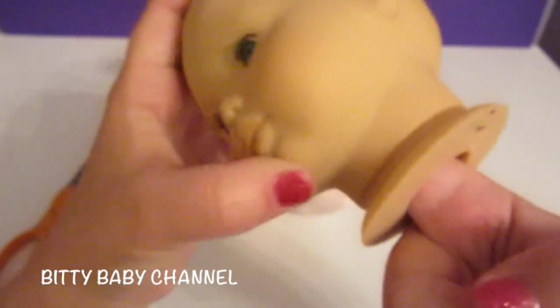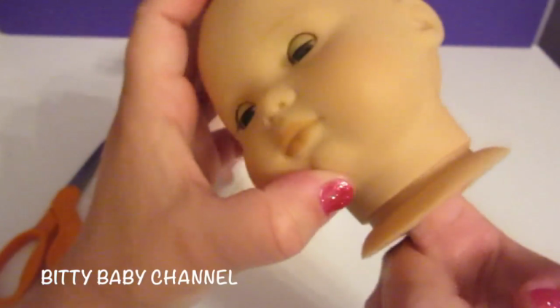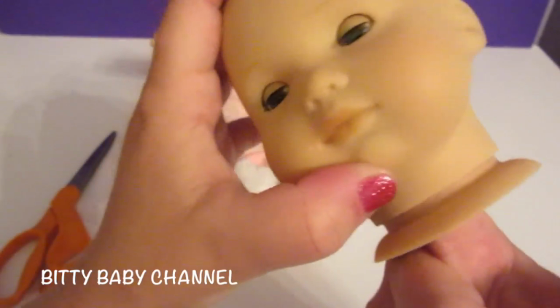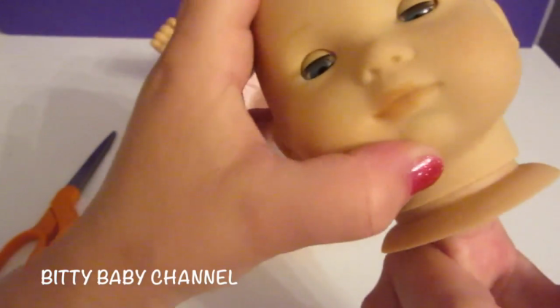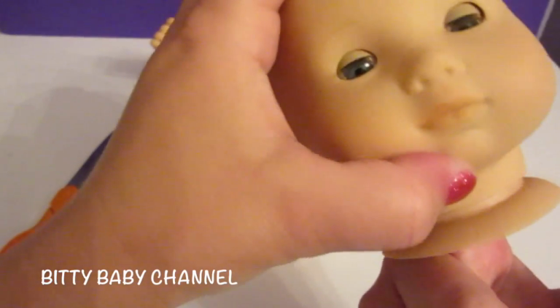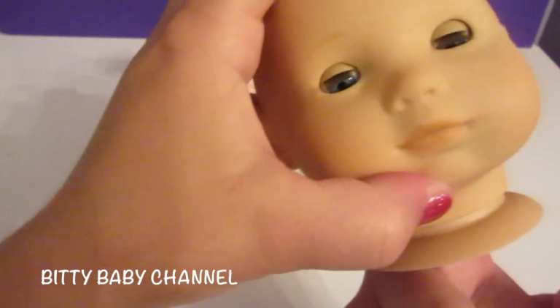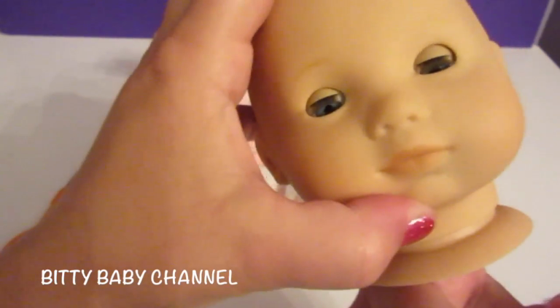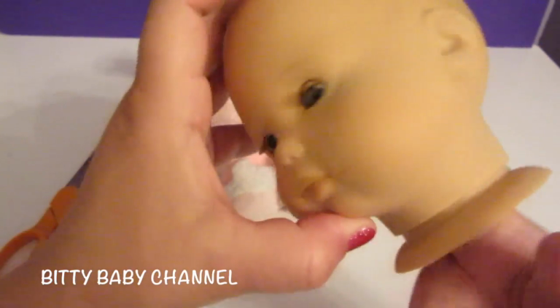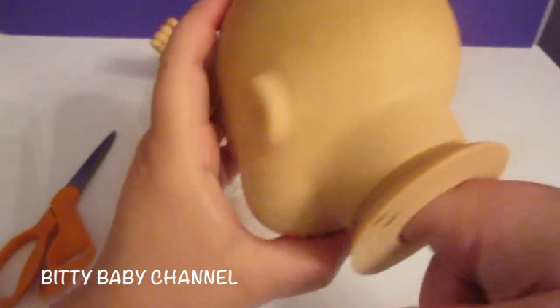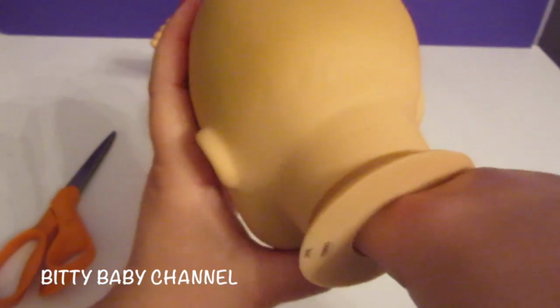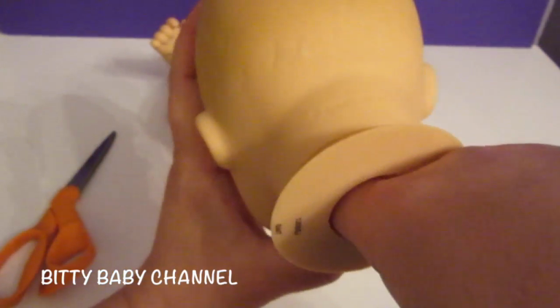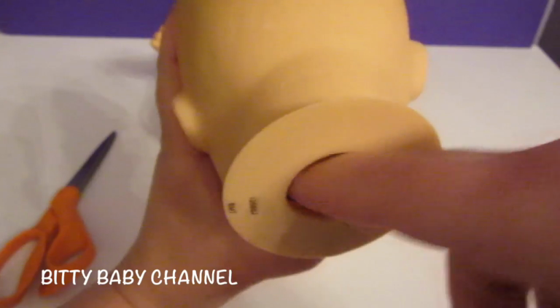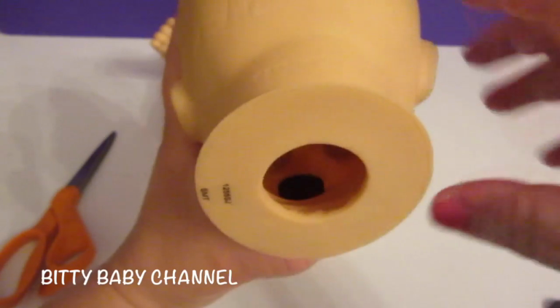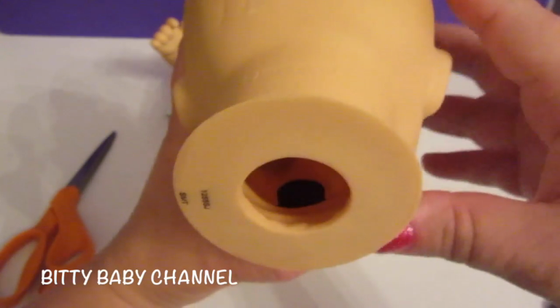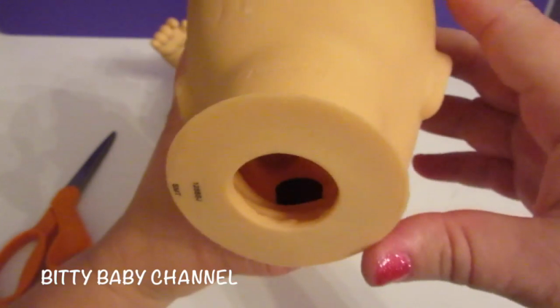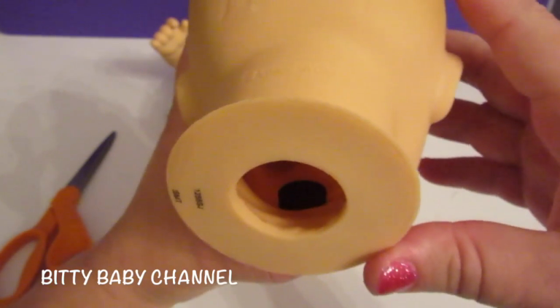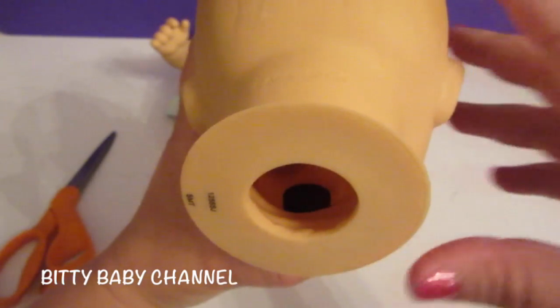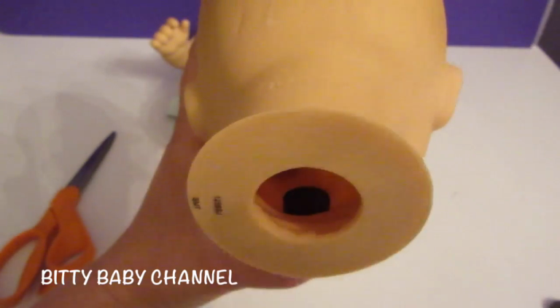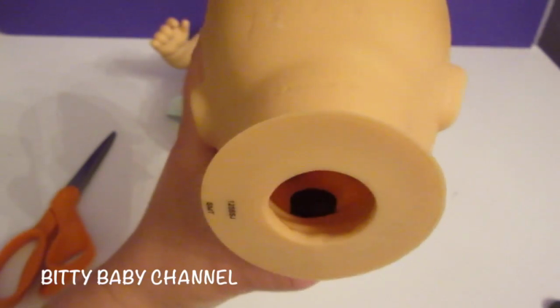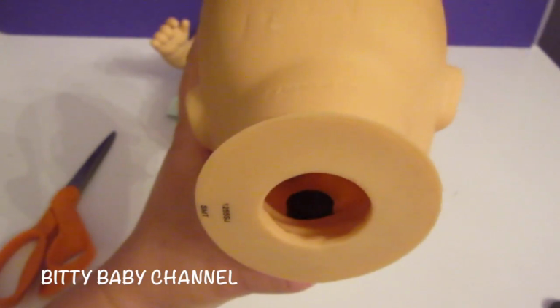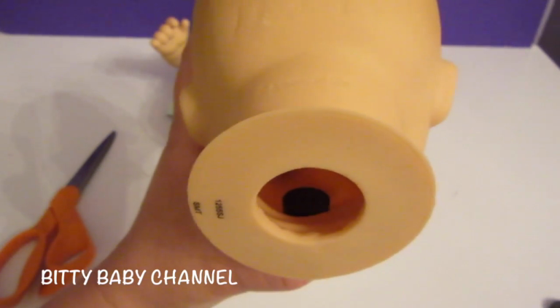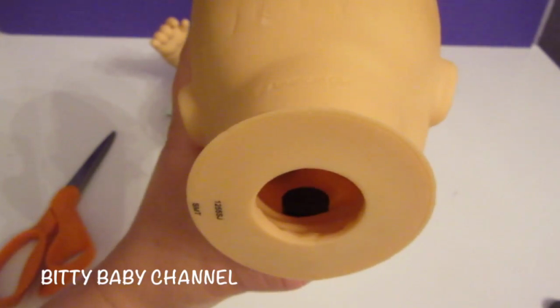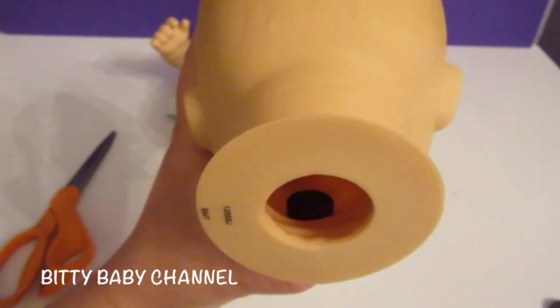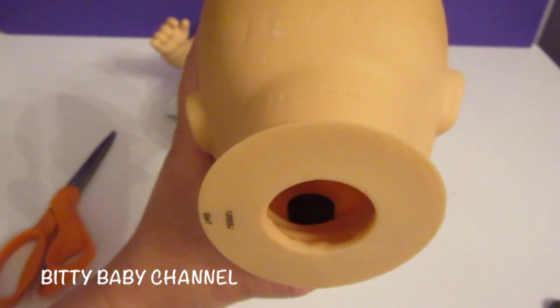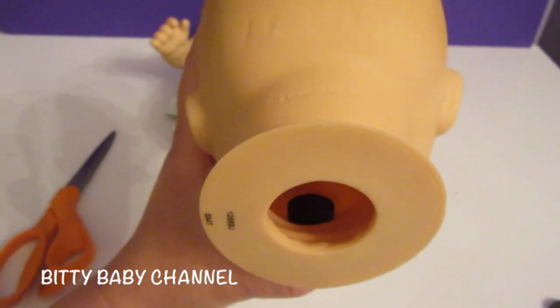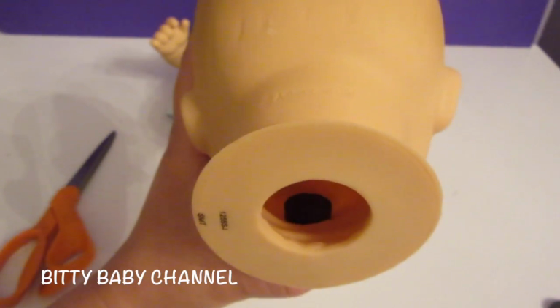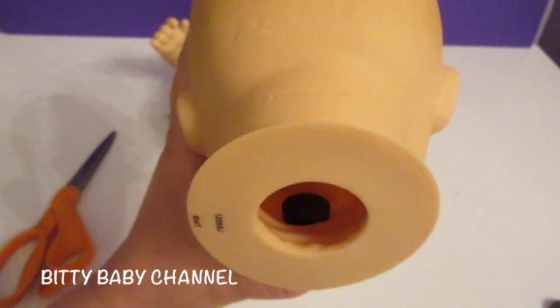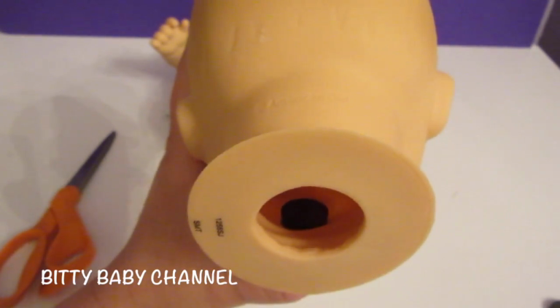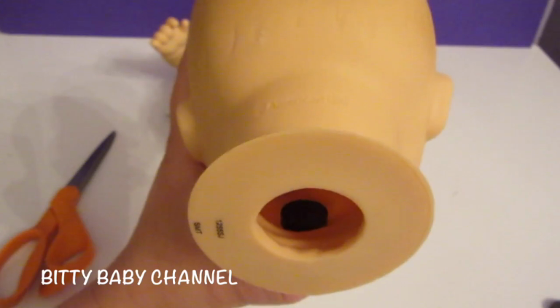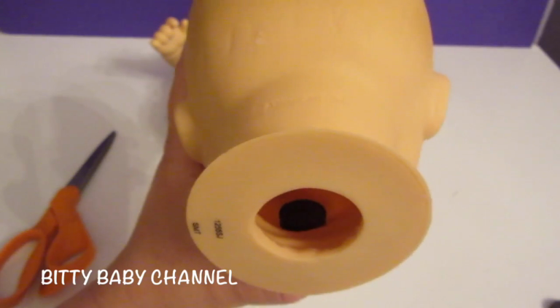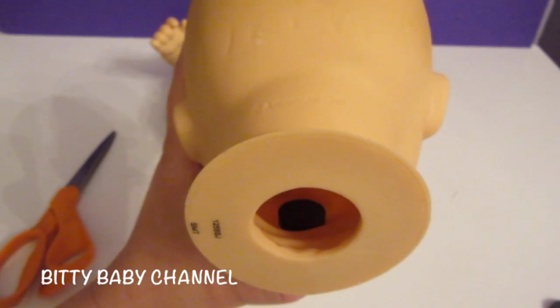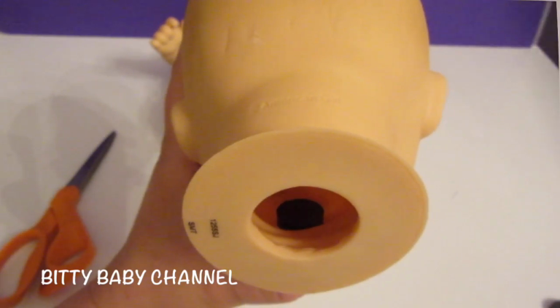You can tell, looking at it this way, that it's right in the center, right where her mouth is. So let that dry overnight.